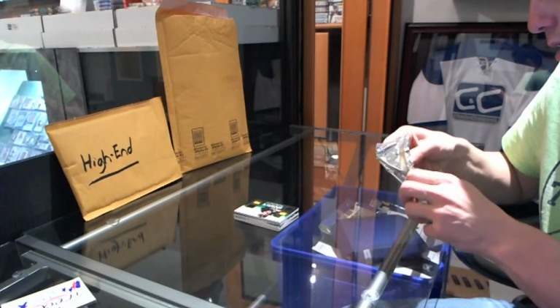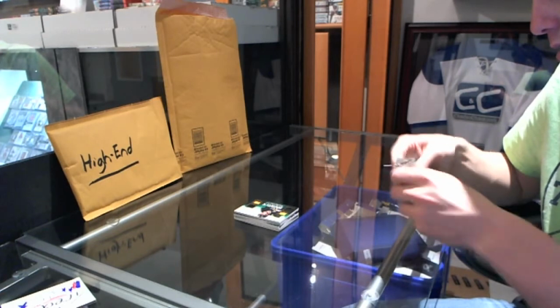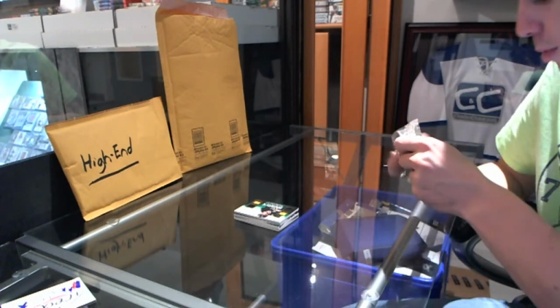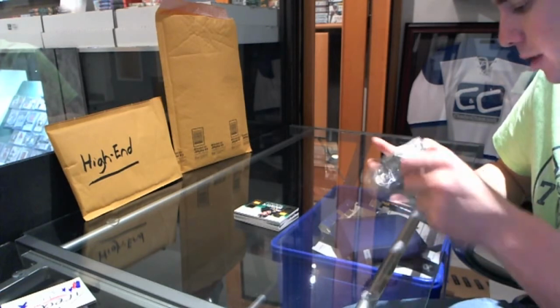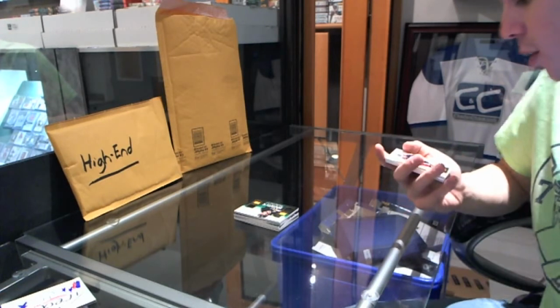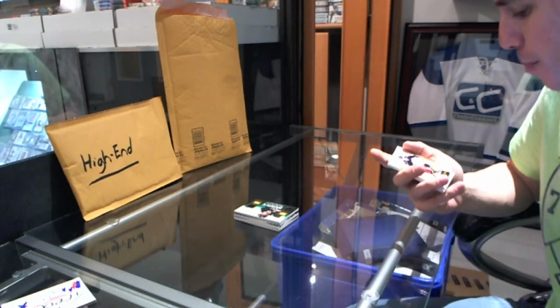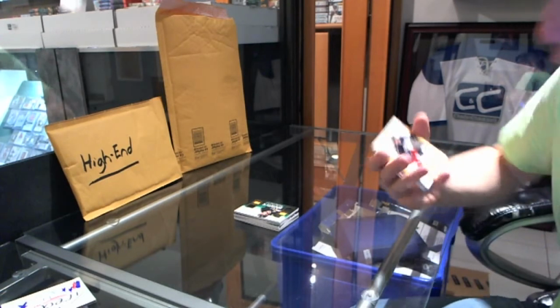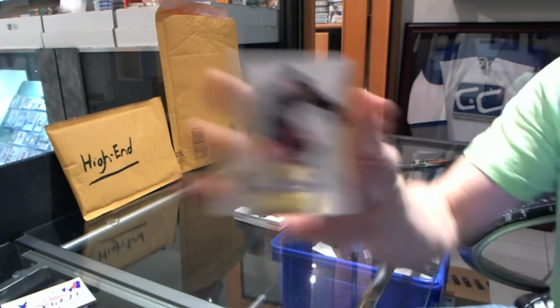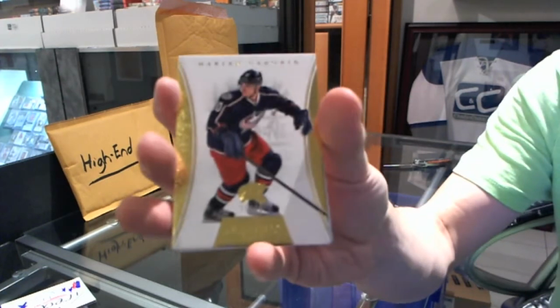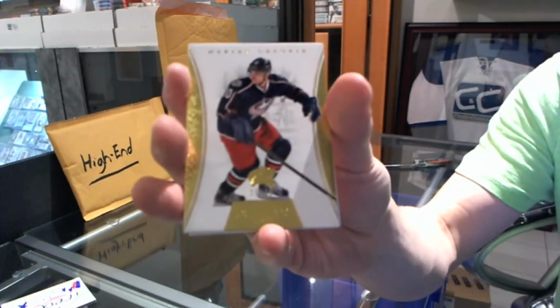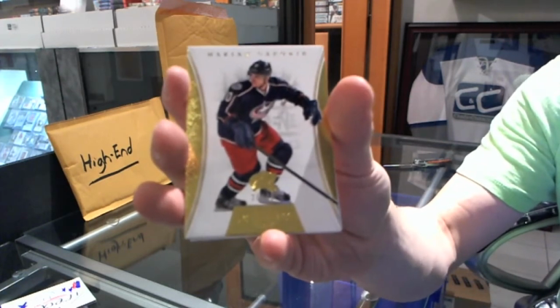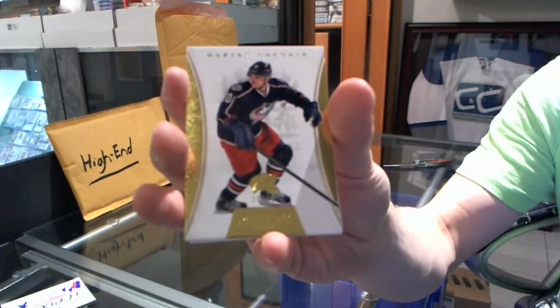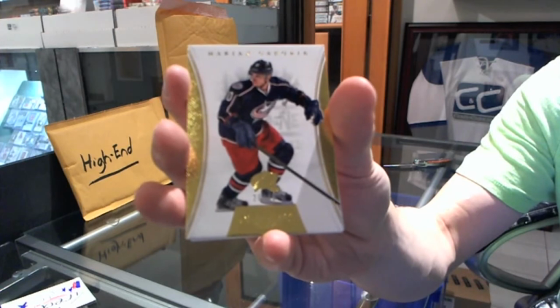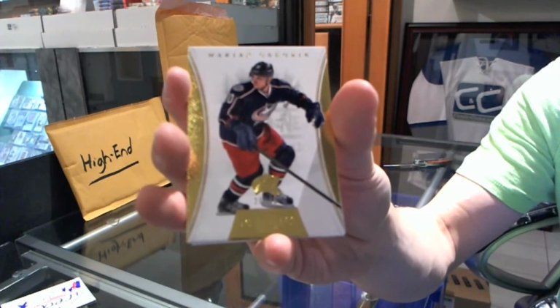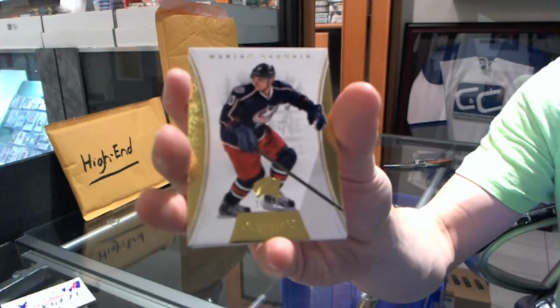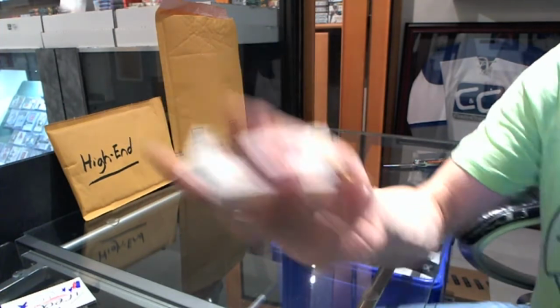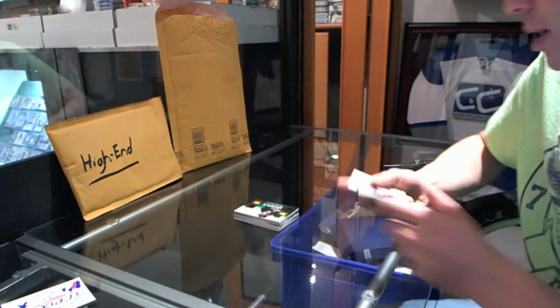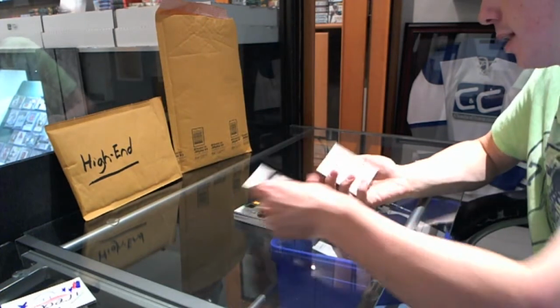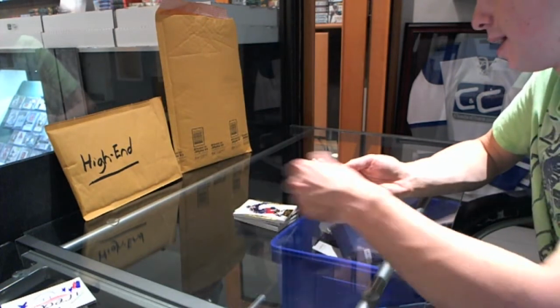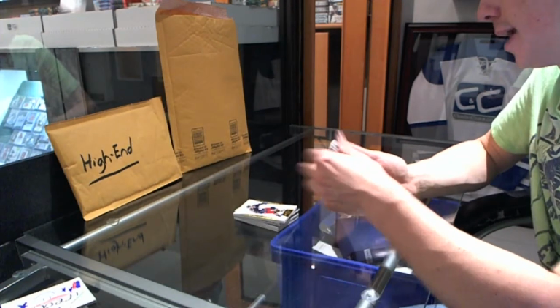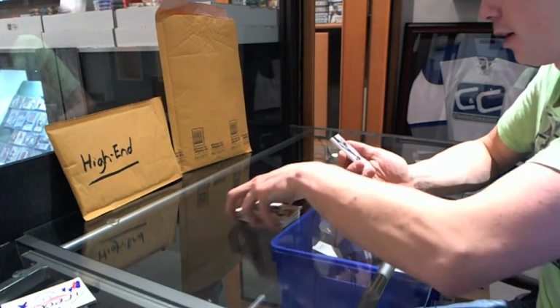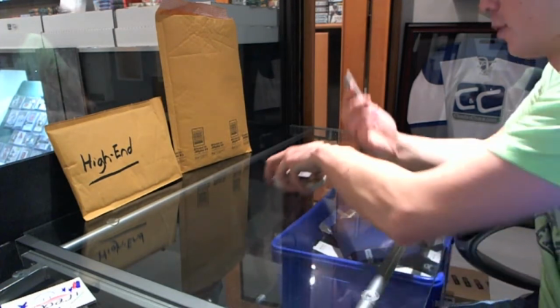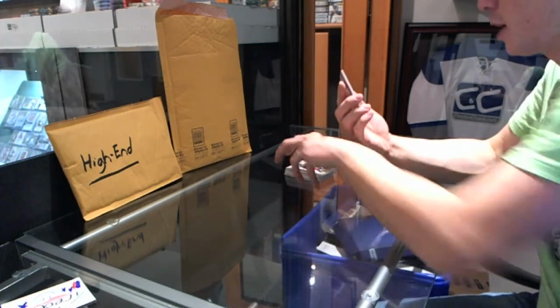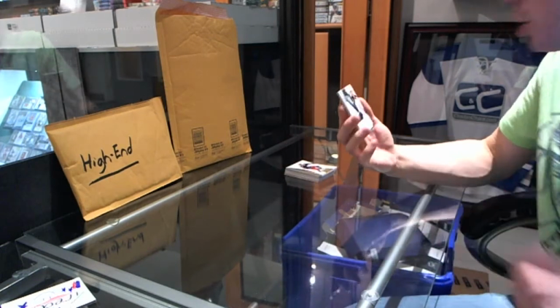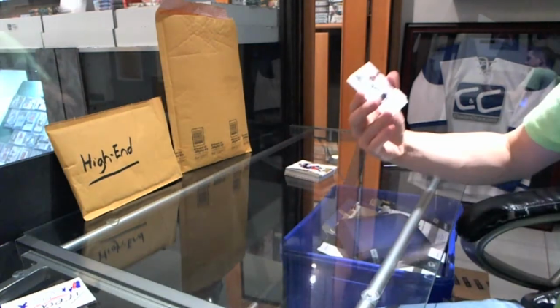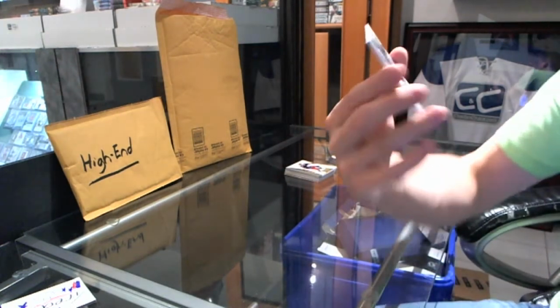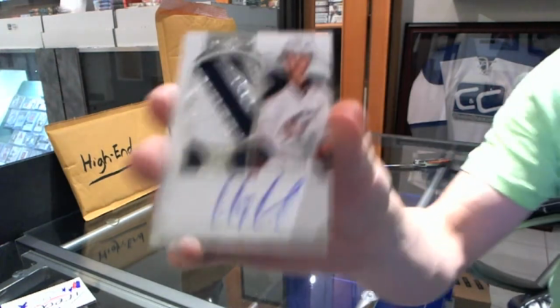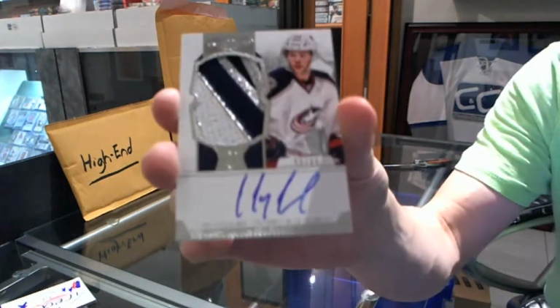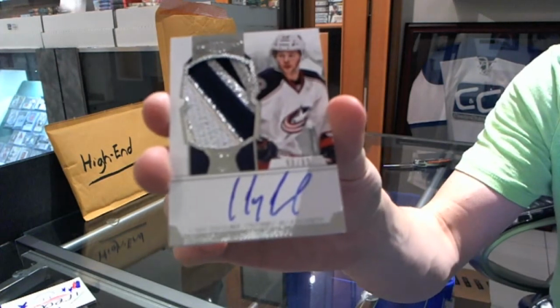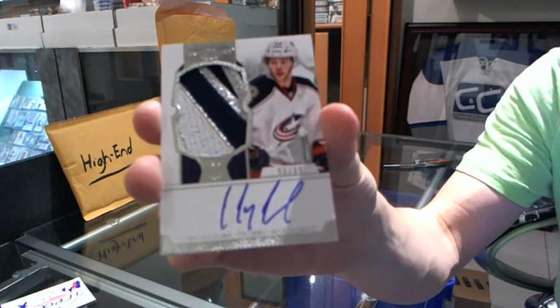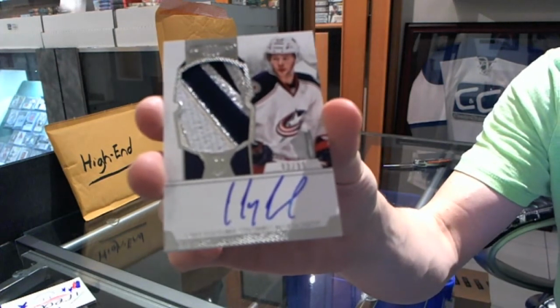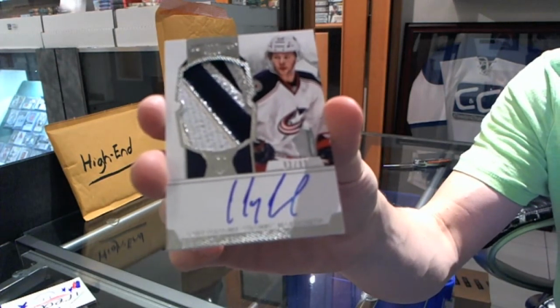We've got a base gold, number 20 of 25, Marion Gabrick. That is very pretty. And we've got a rookie patch auto, number 93 of 99, Cody Golubeth.